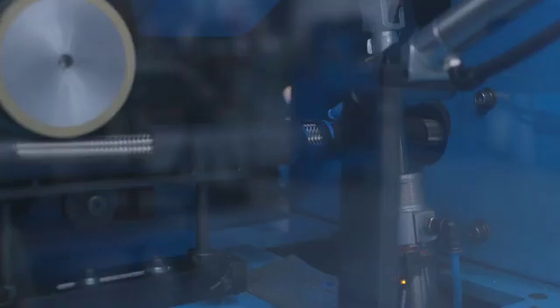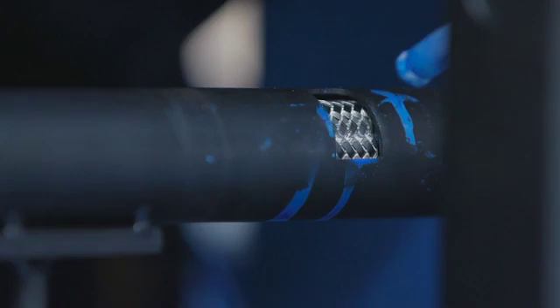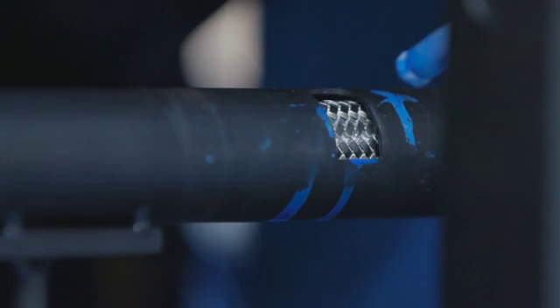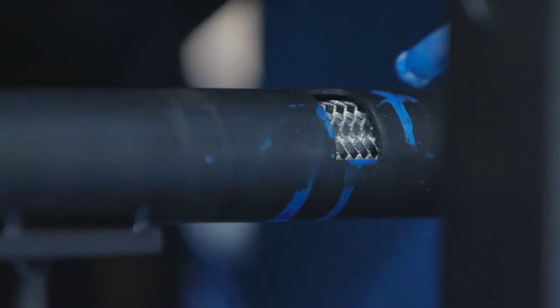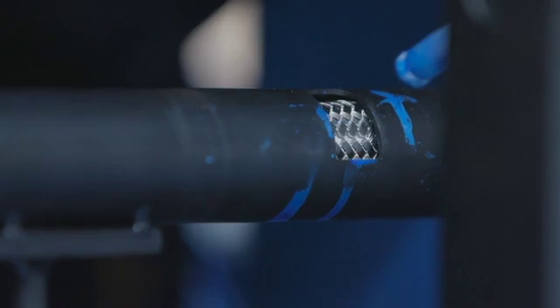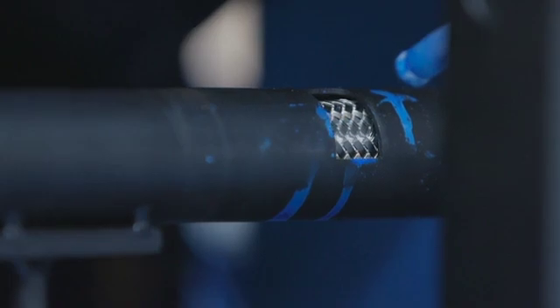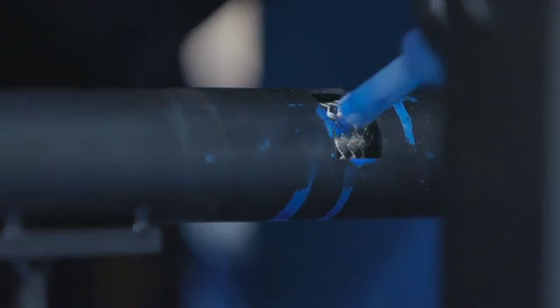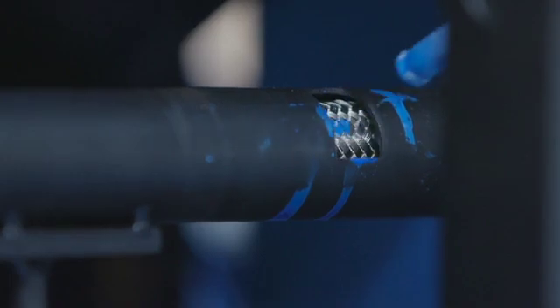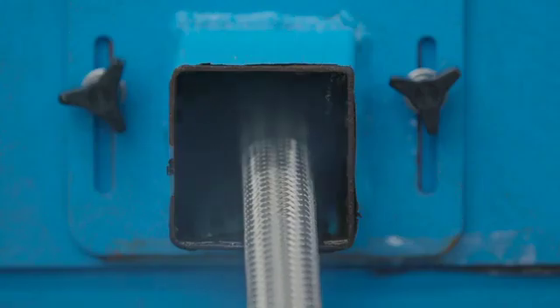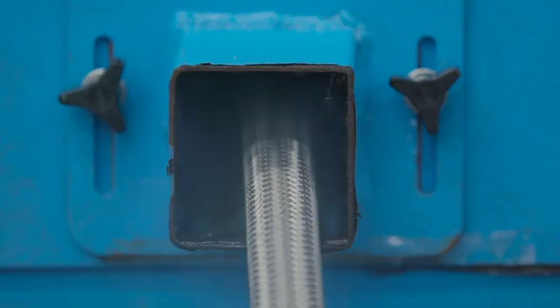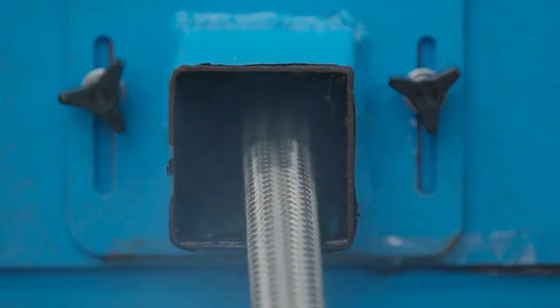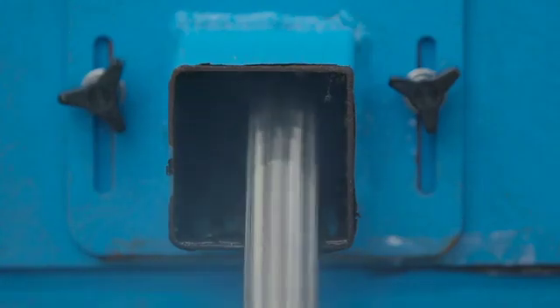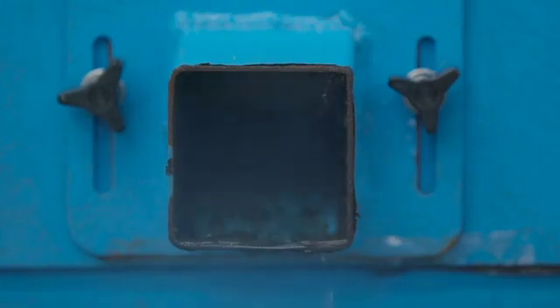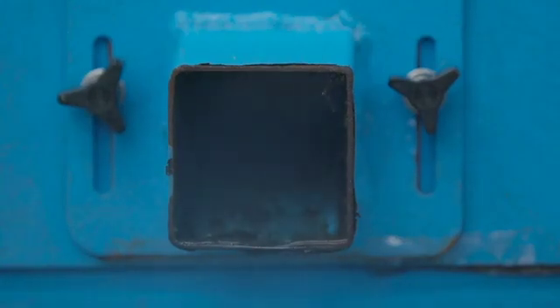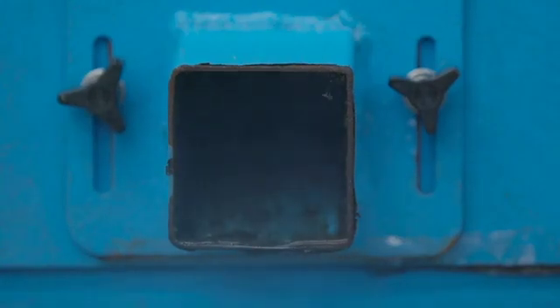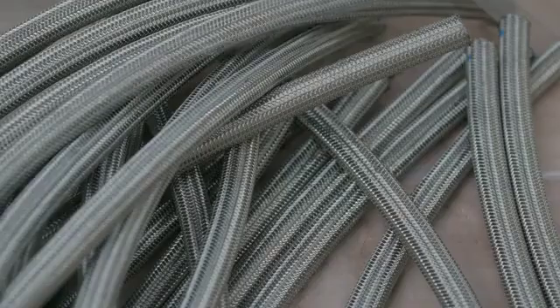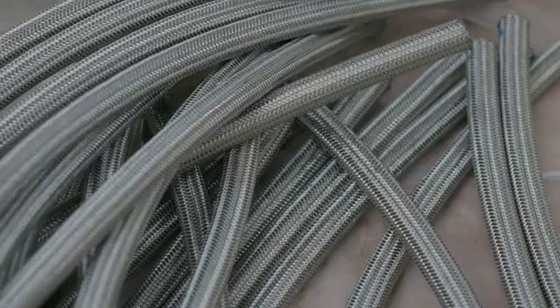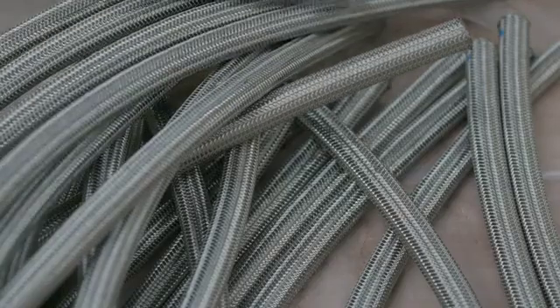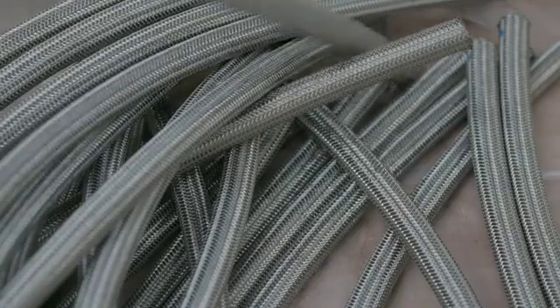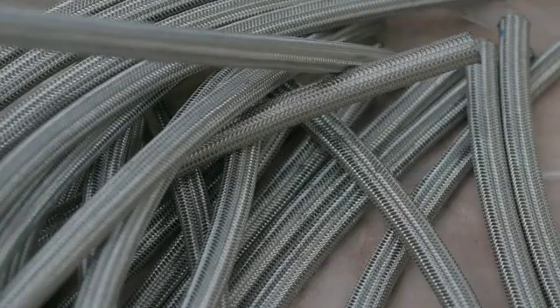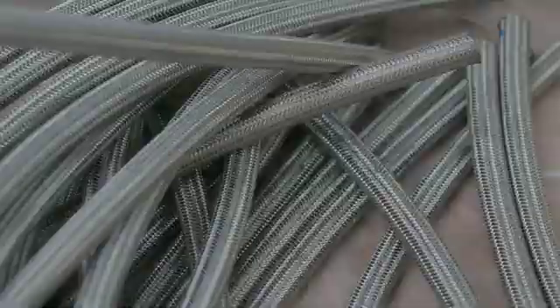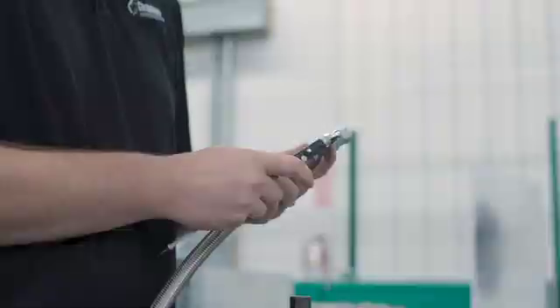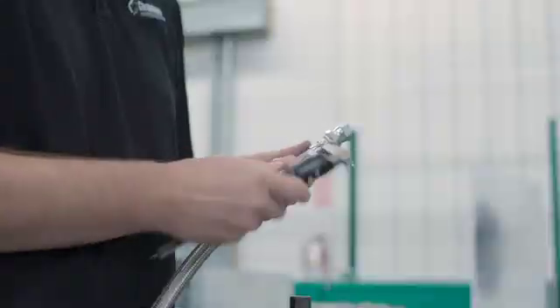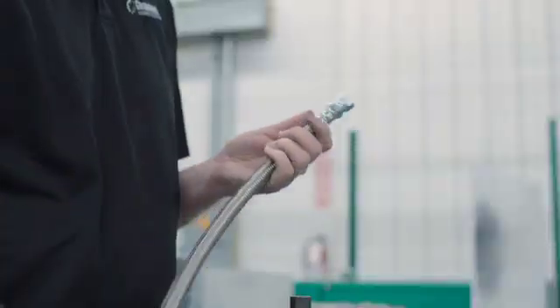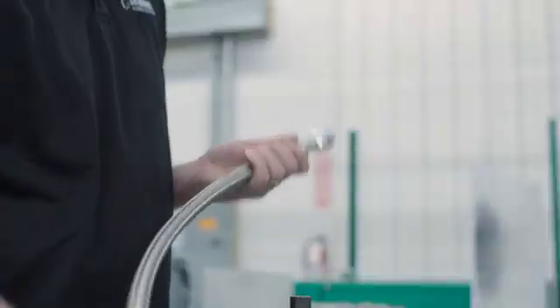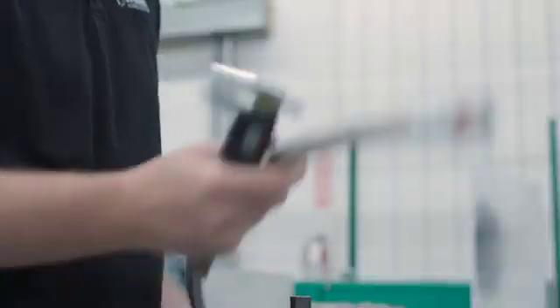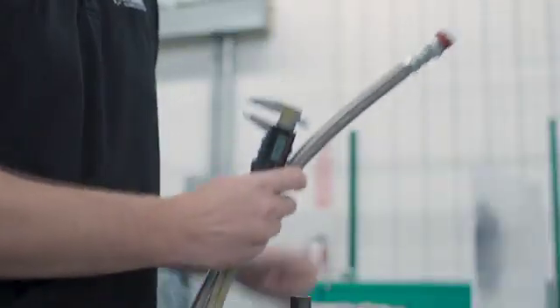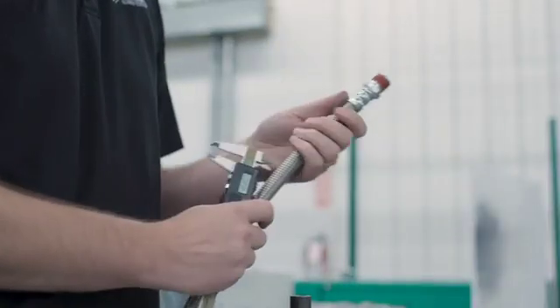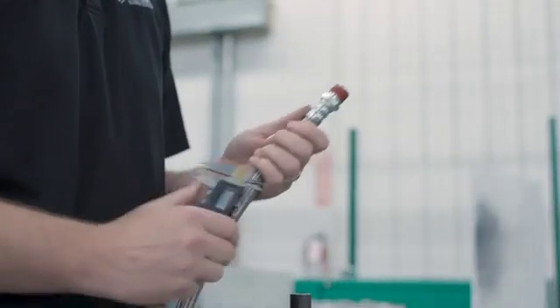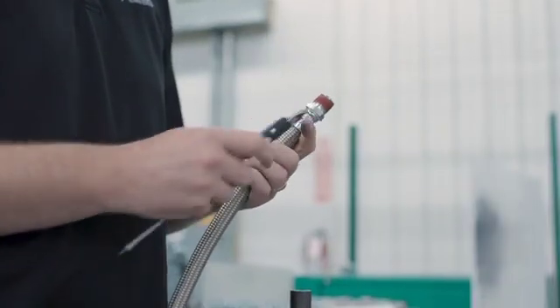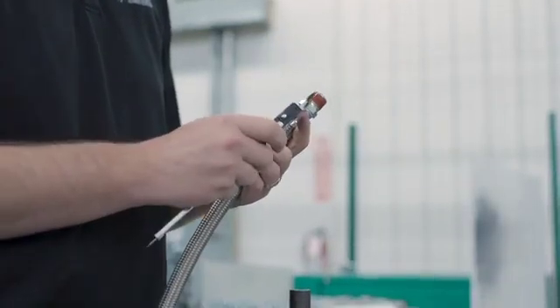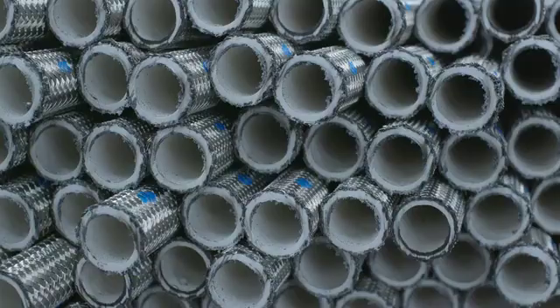Thanks to our patented process that fuses Santoprene to an outer stainless steel braid, Chamflex hoses offer industry-leading flexibility without kinking.